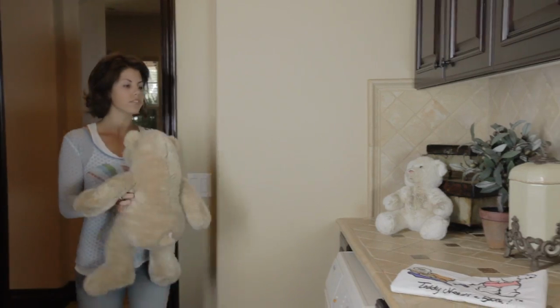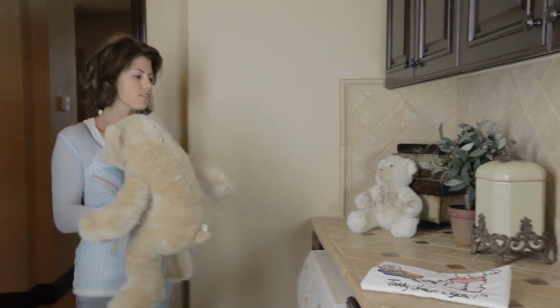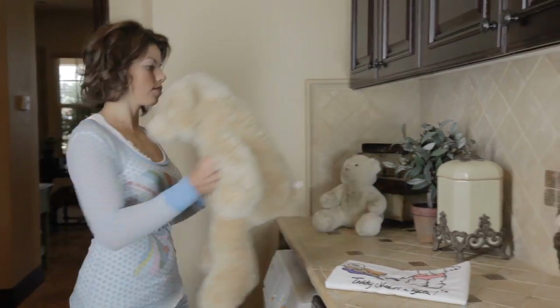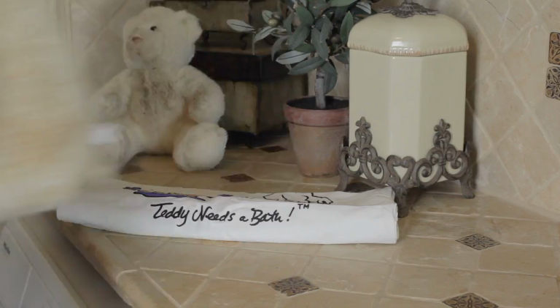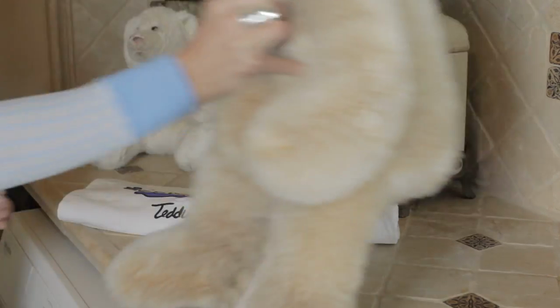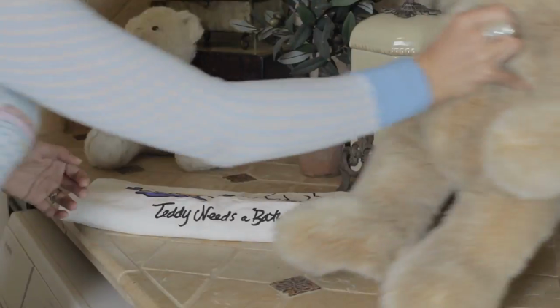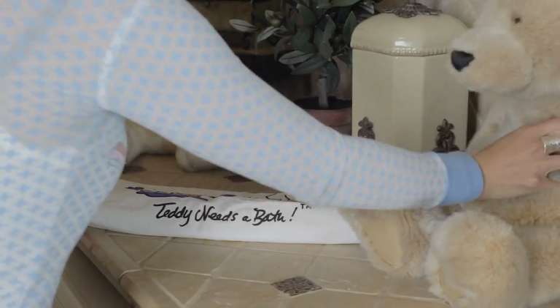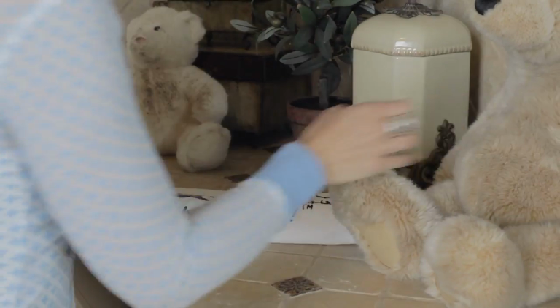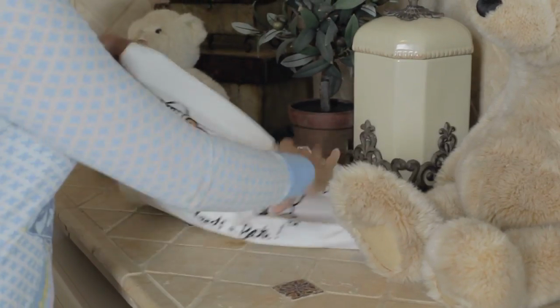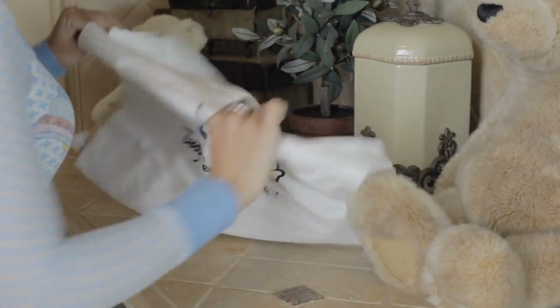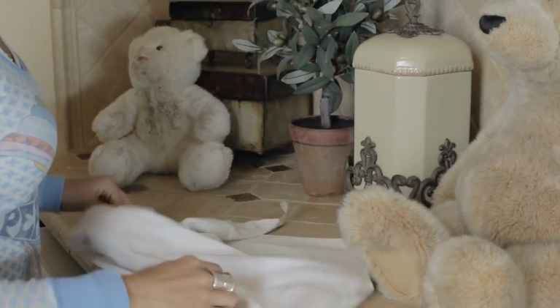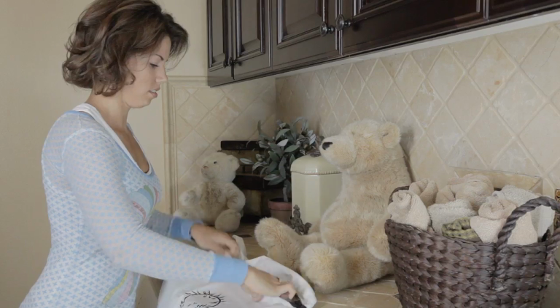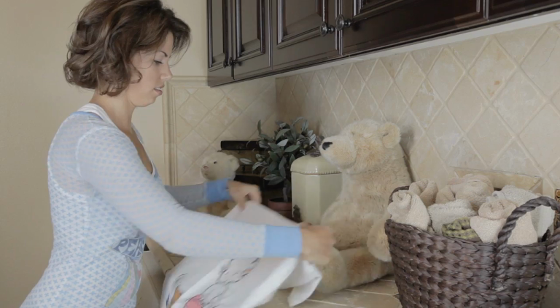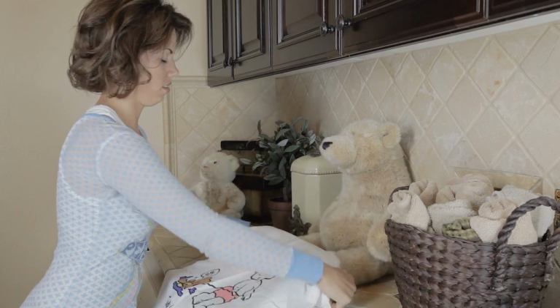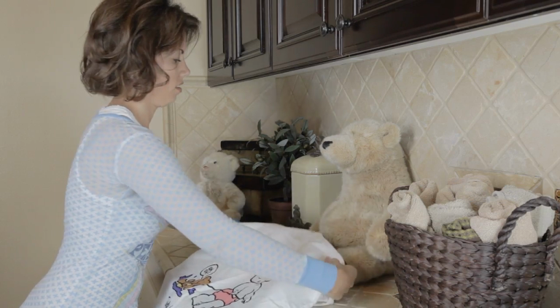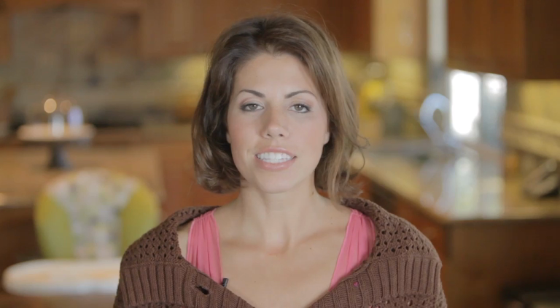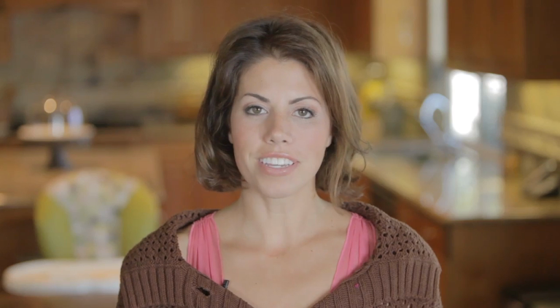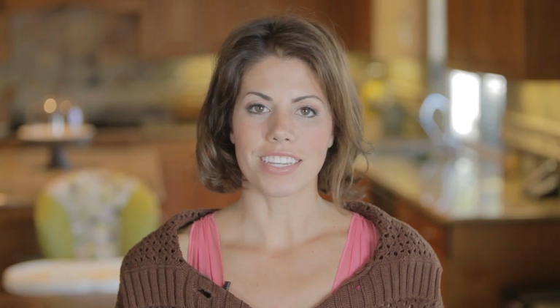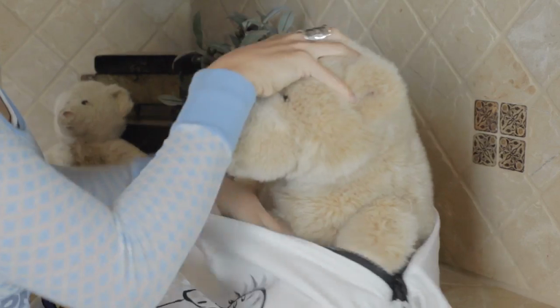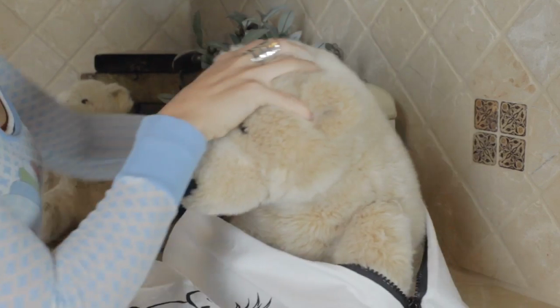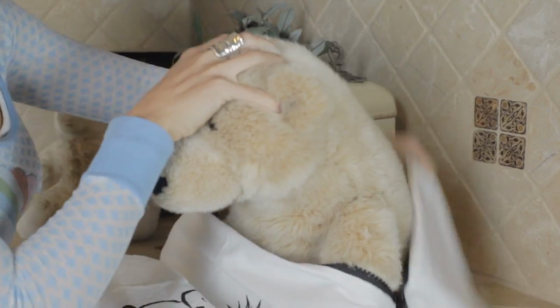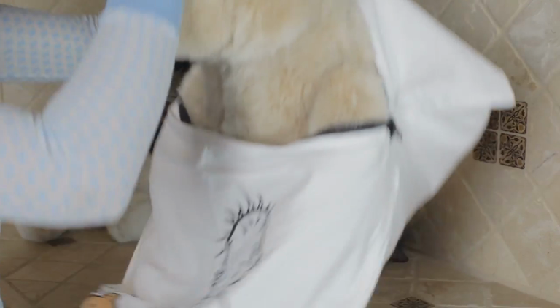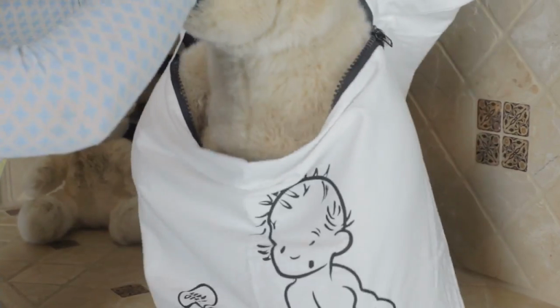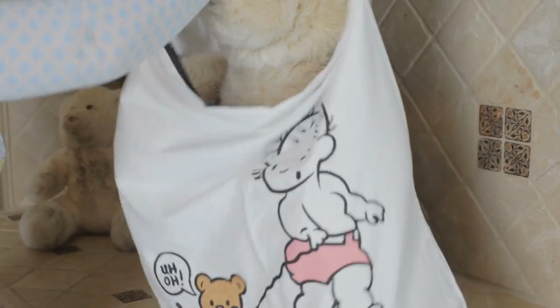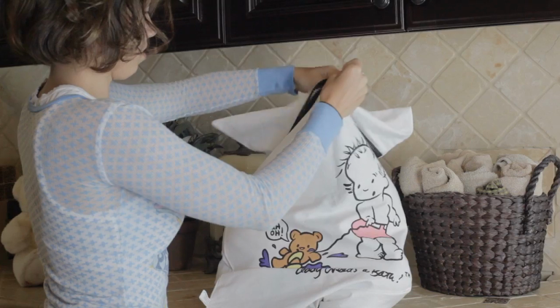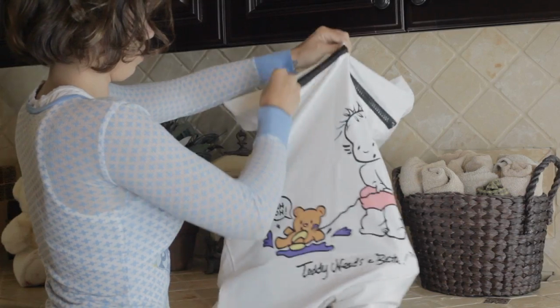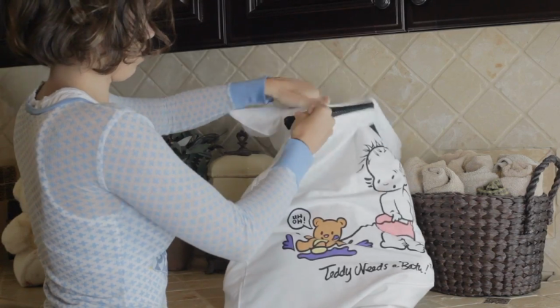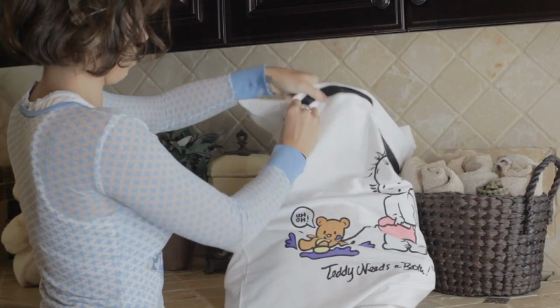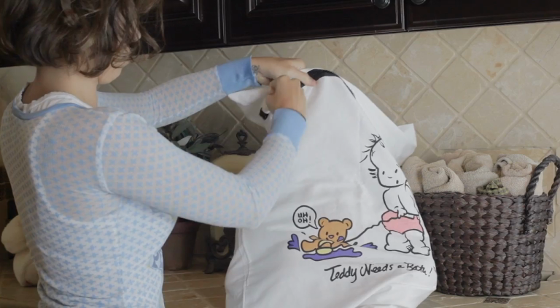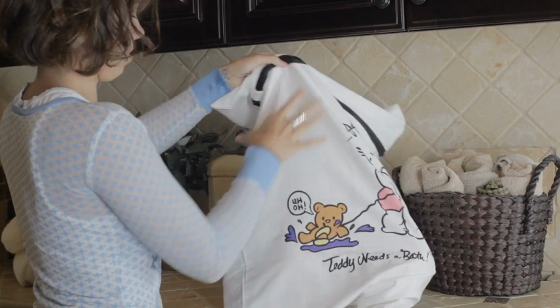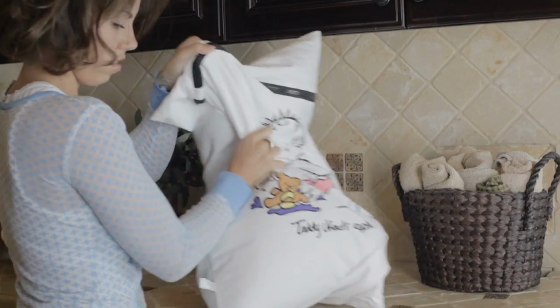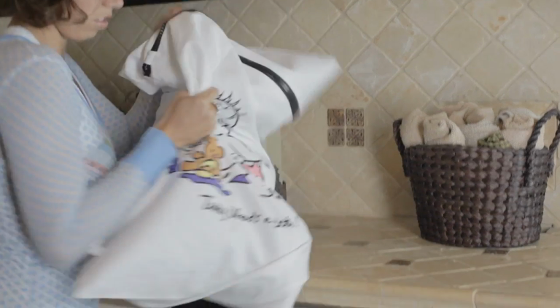Thus came Teddy Needs a Bath, the first wash and dry bag for stuffed toys. It's so easy. Place the toy in the bag, zip it up, then throw it in the washer on gentle.